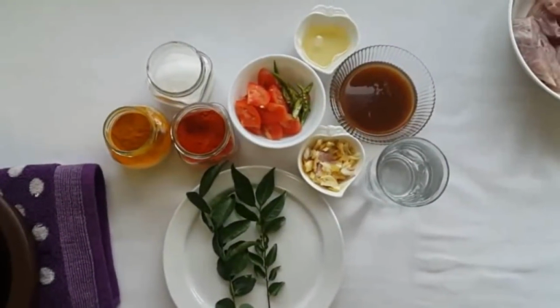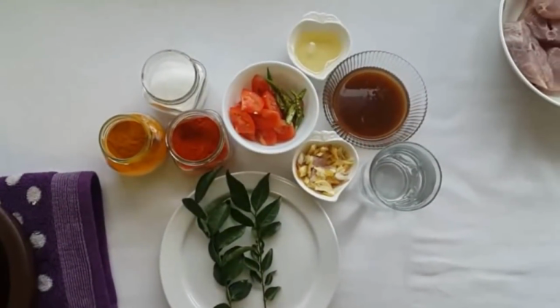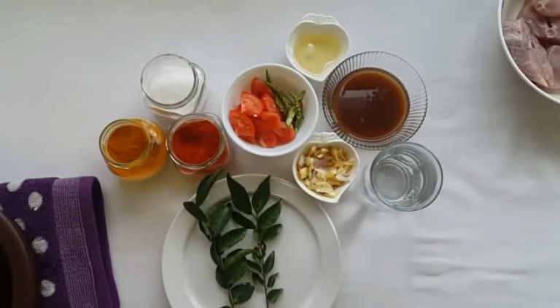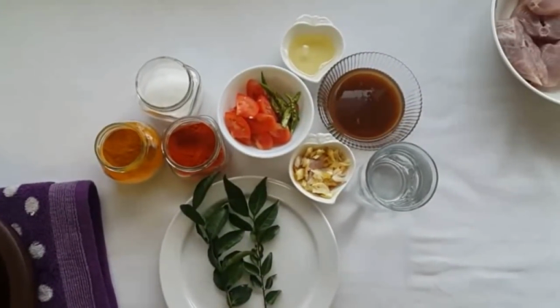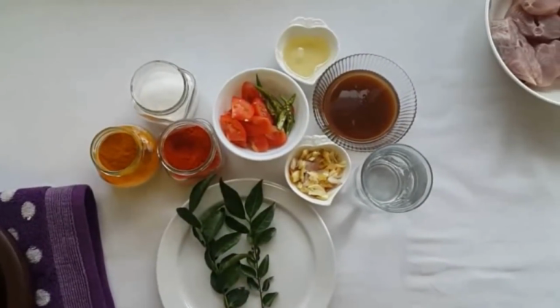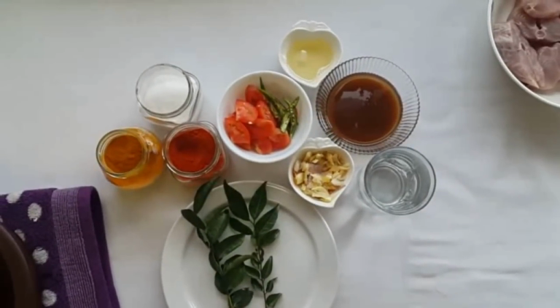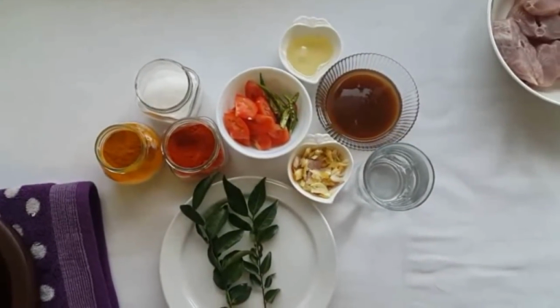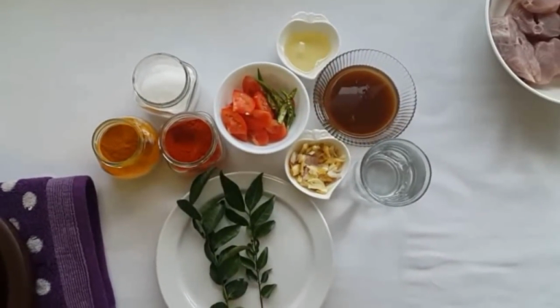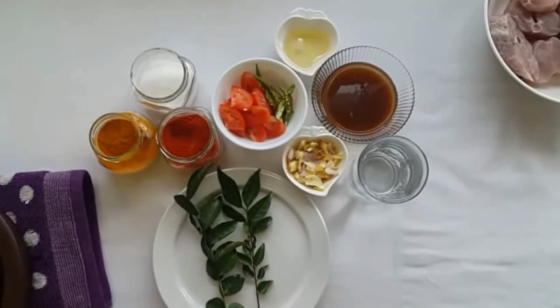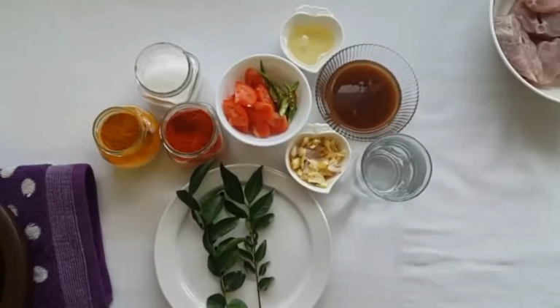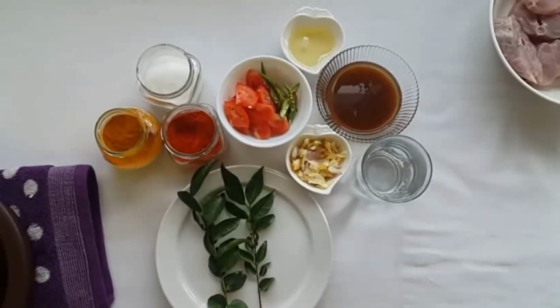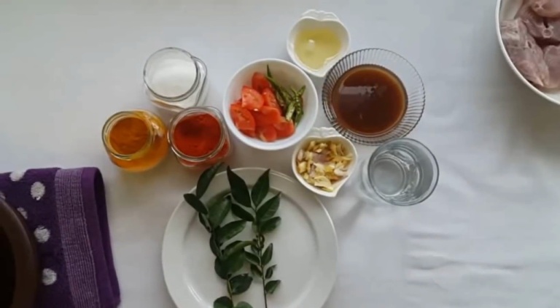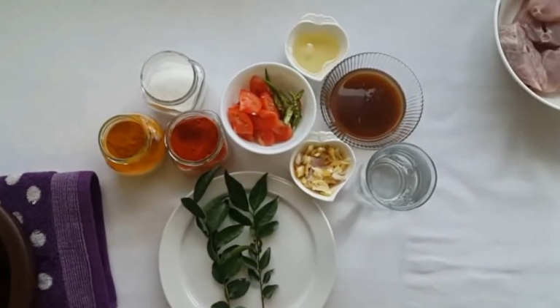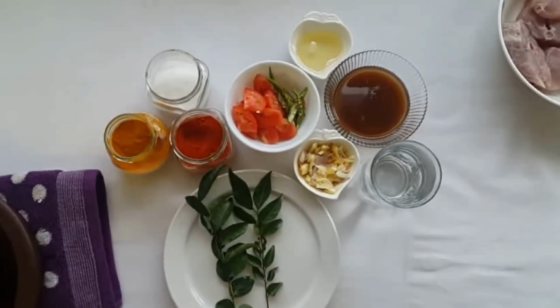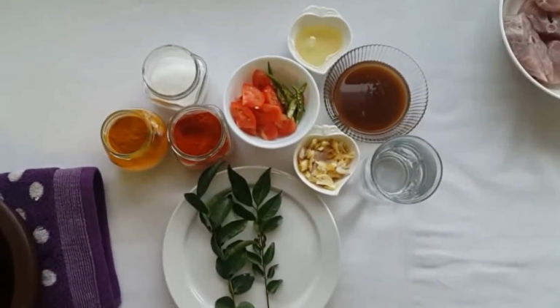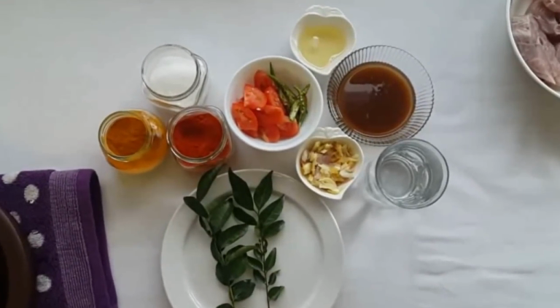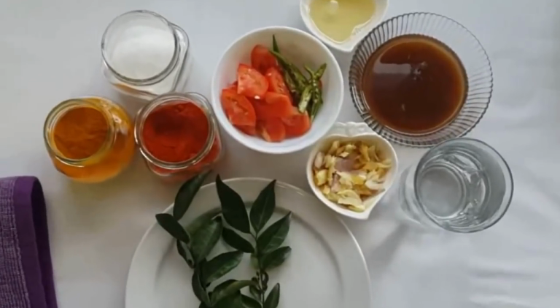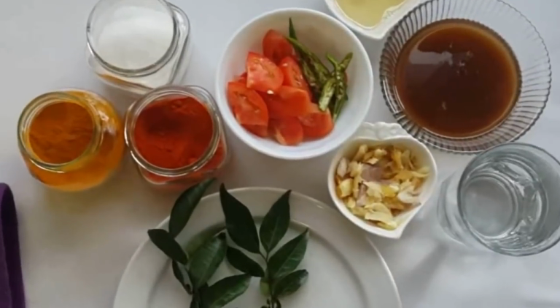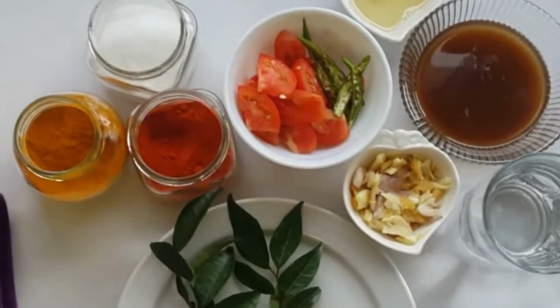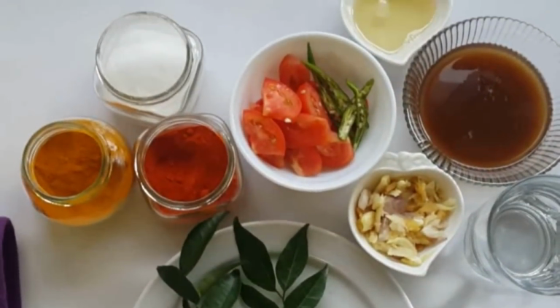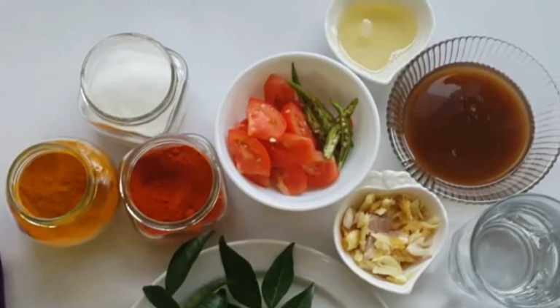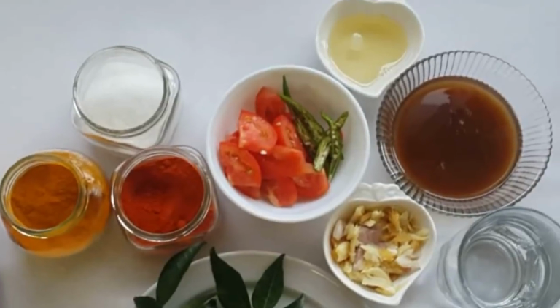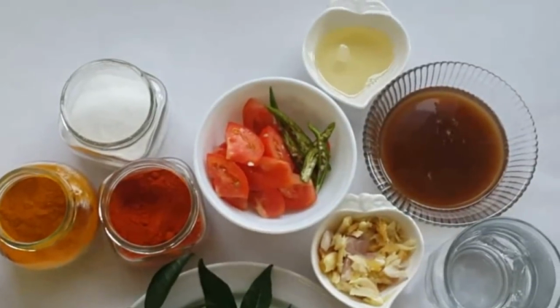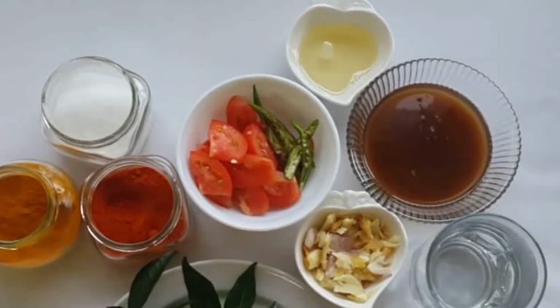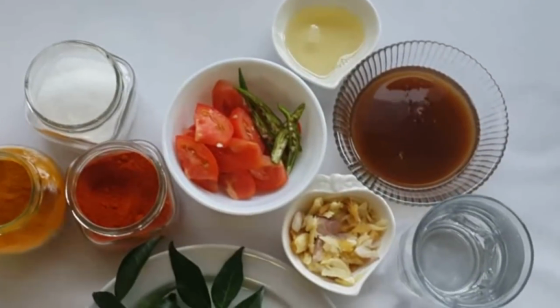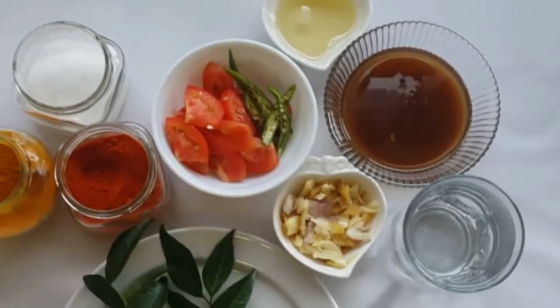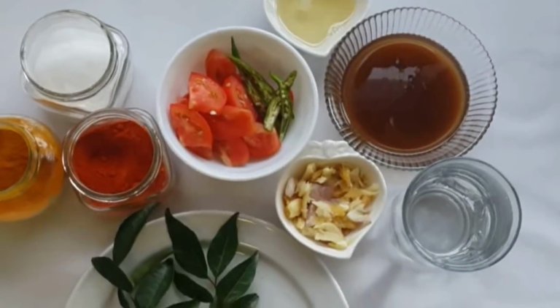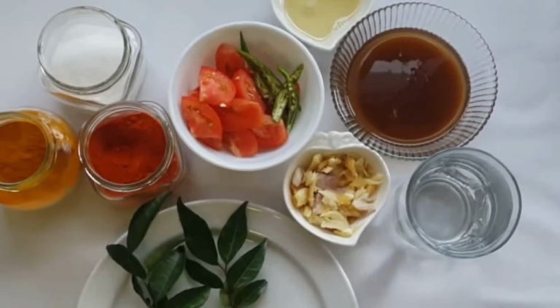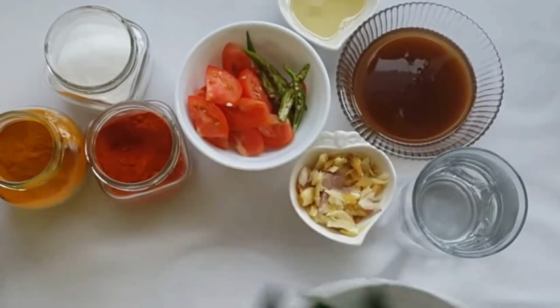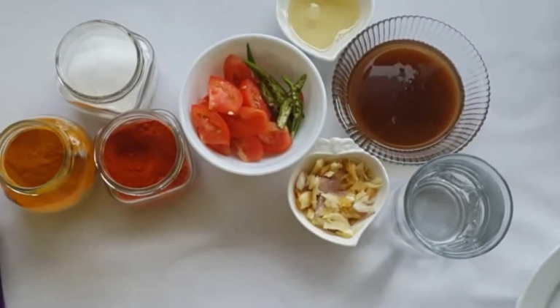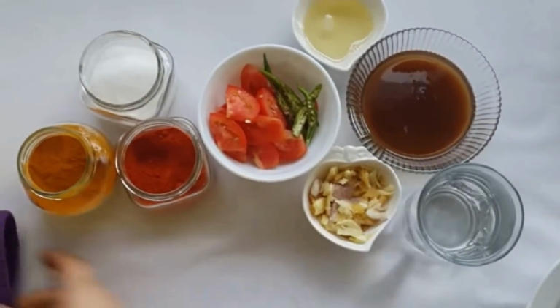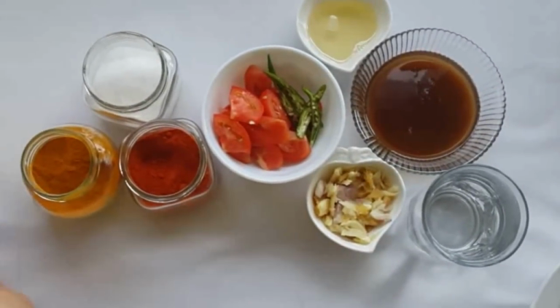Now we are about to cut this out. We are going to cut it into the pan — do not cut it into the pan. This is an easy process to do. We will start the process.